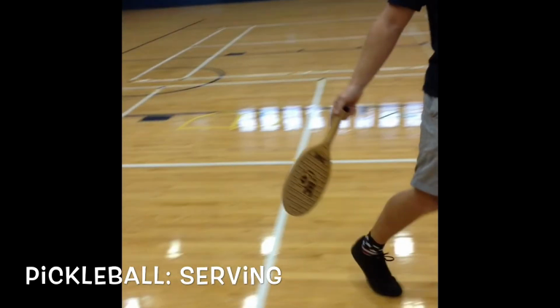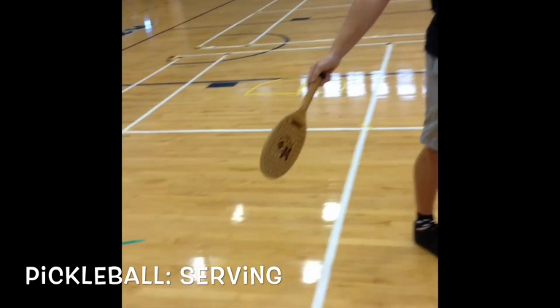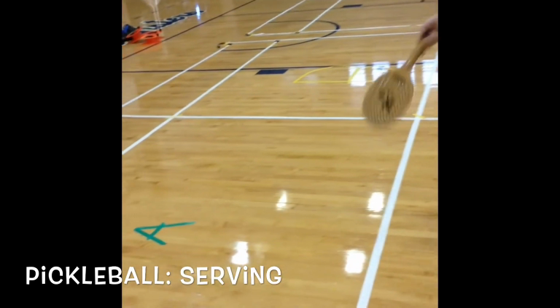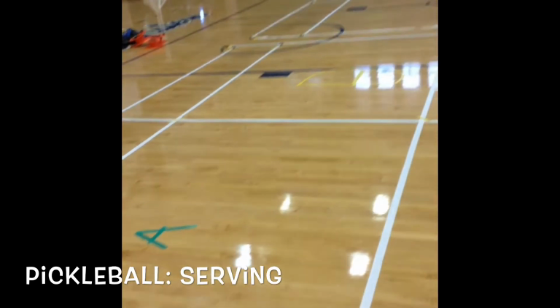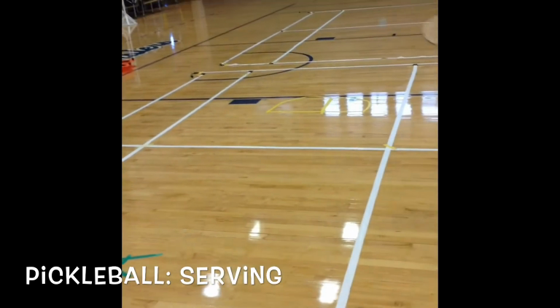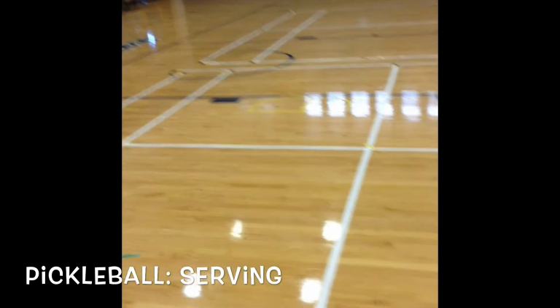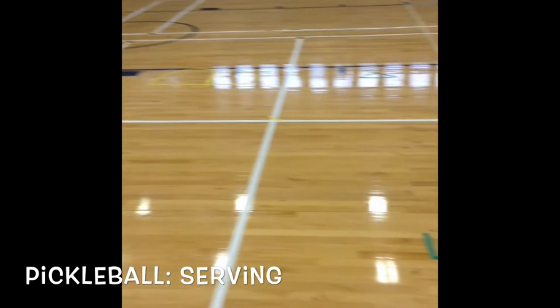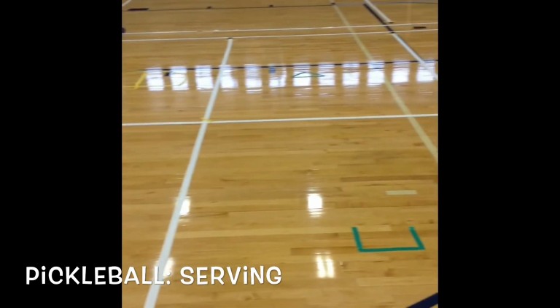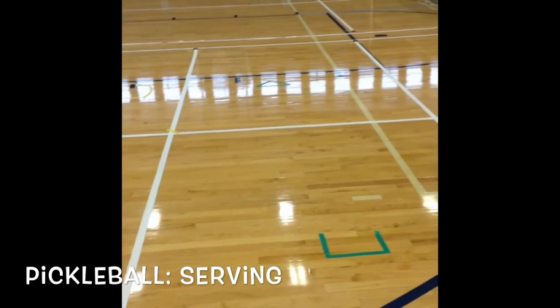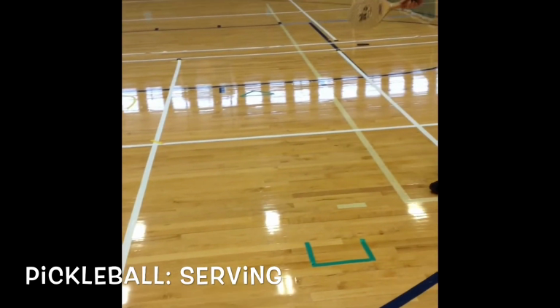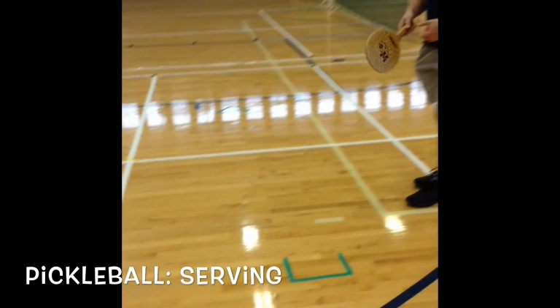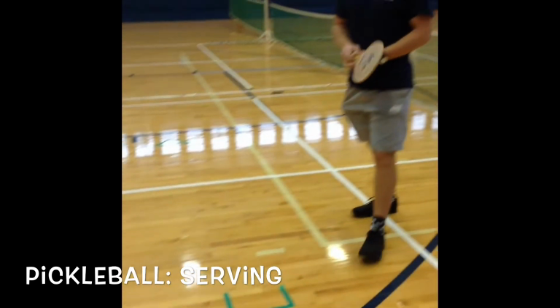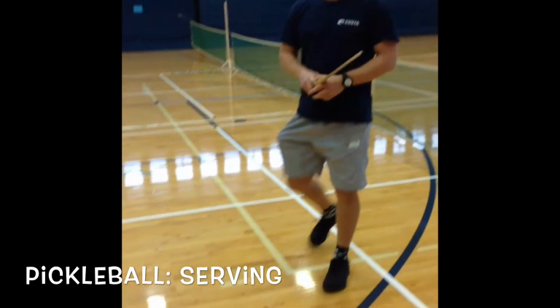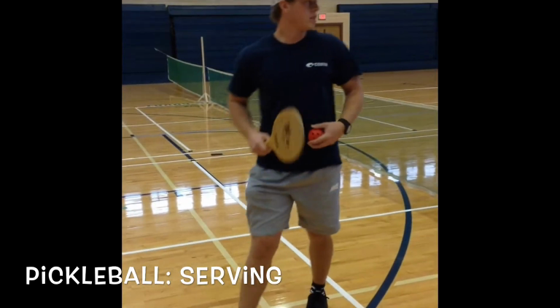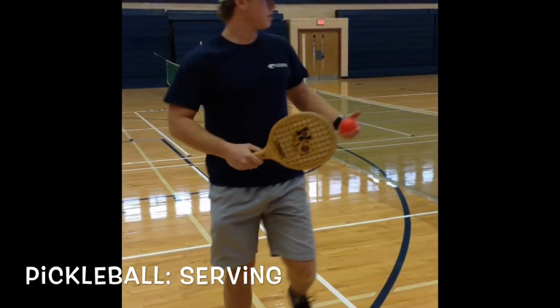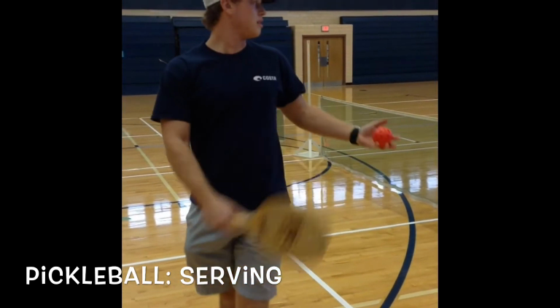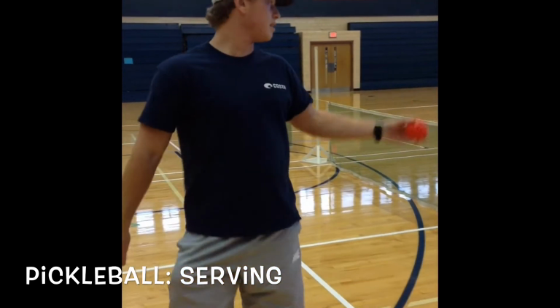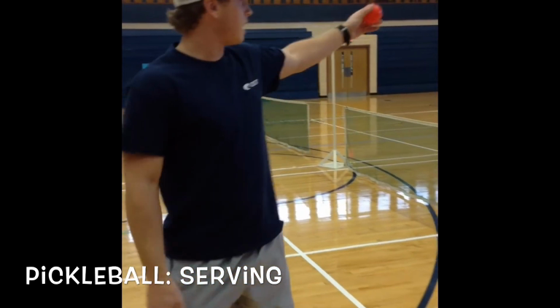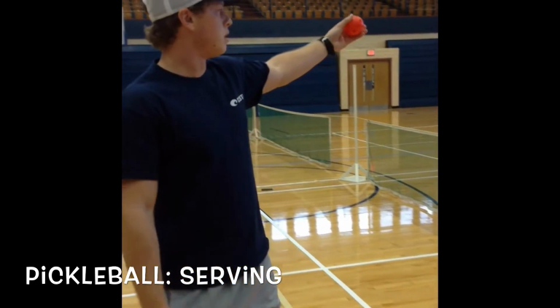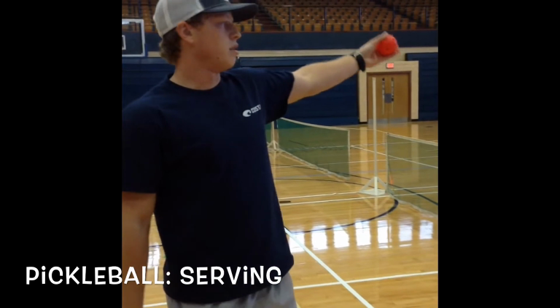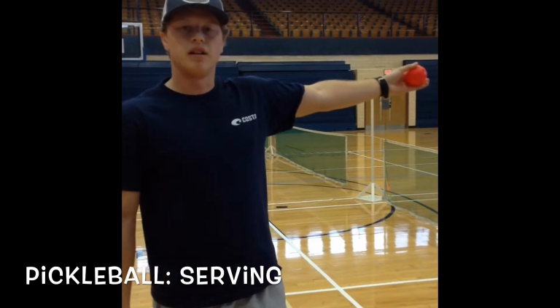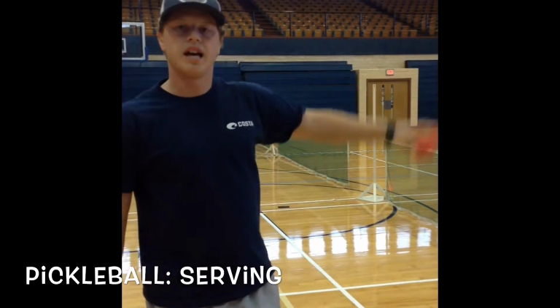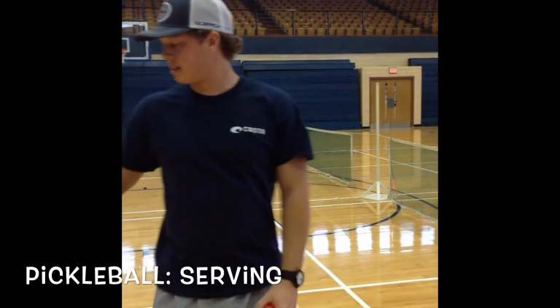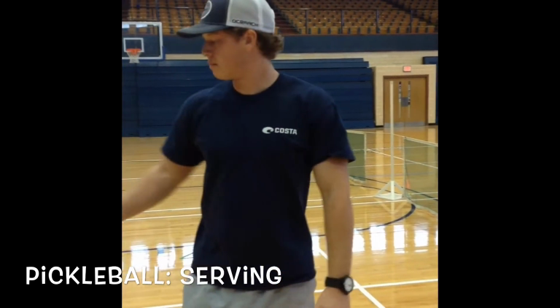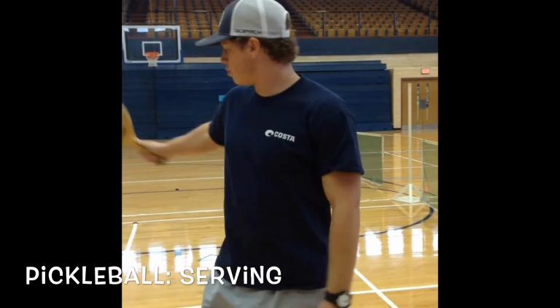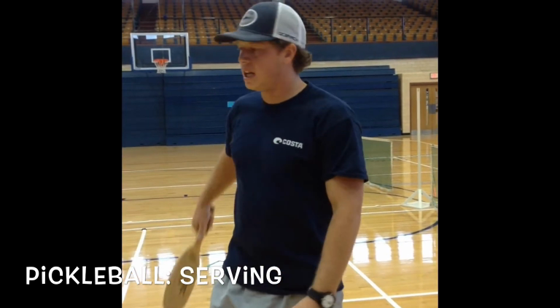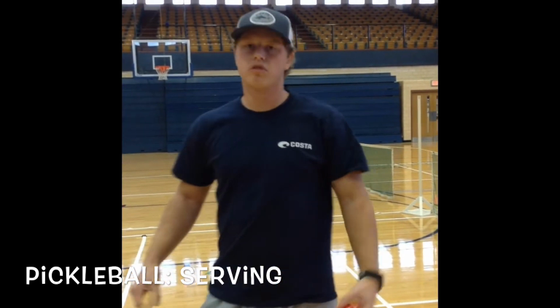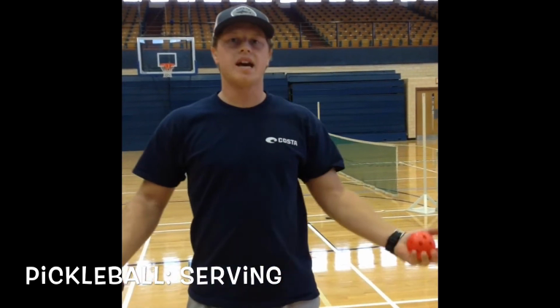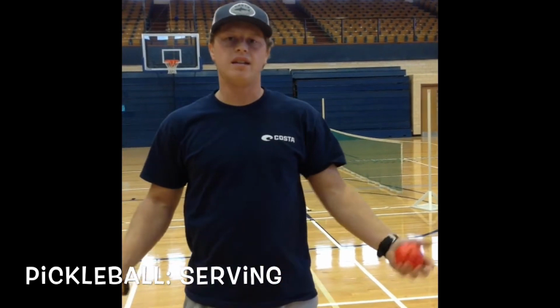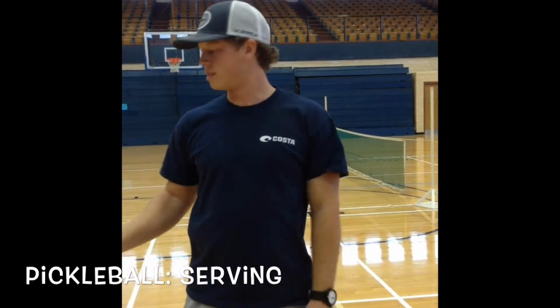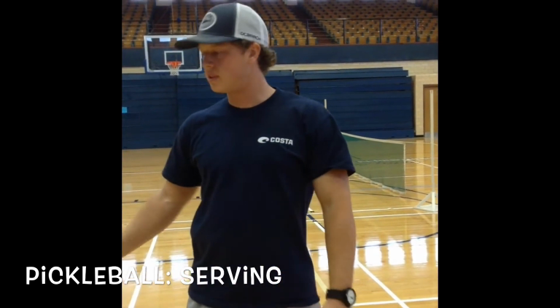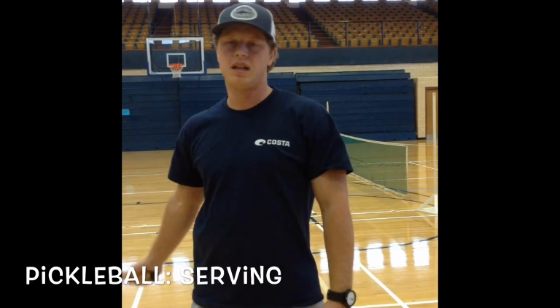So he's going to have two attempts at A, two at B, two at C, and two at D. When we start the test, he's going to line up on the back service line and attempt two at each. The scores are going to be out of eight.